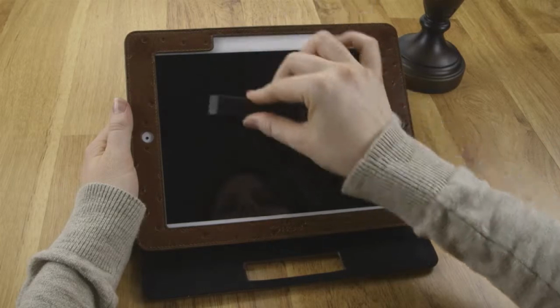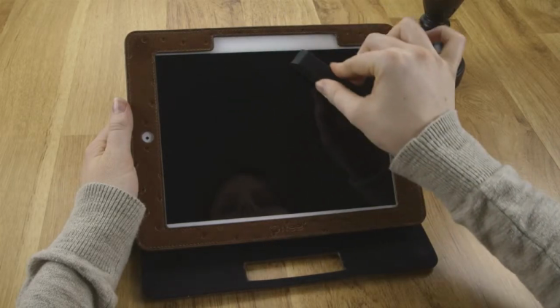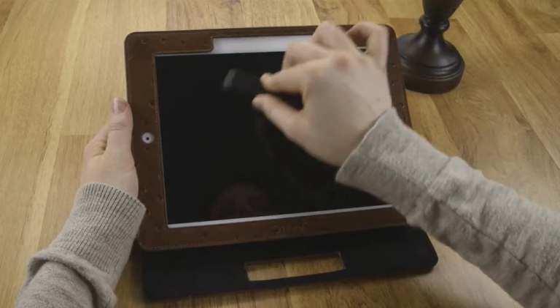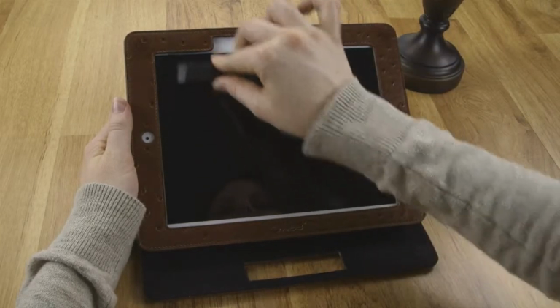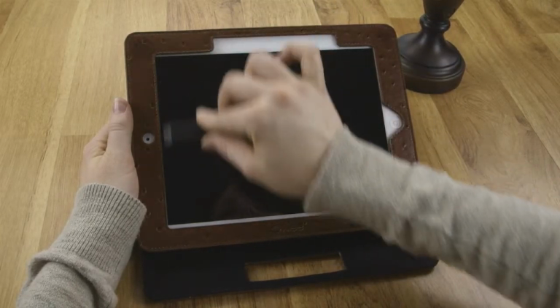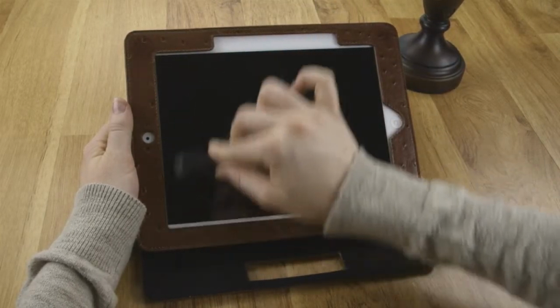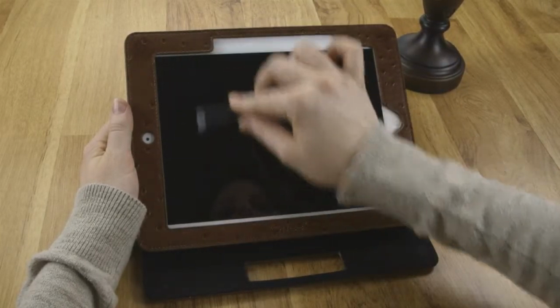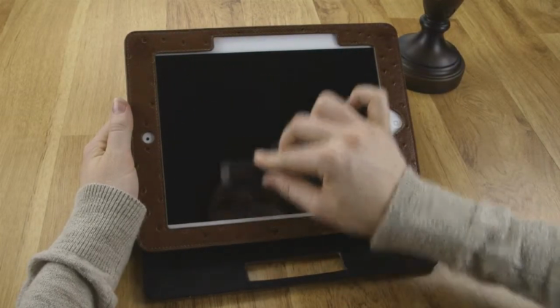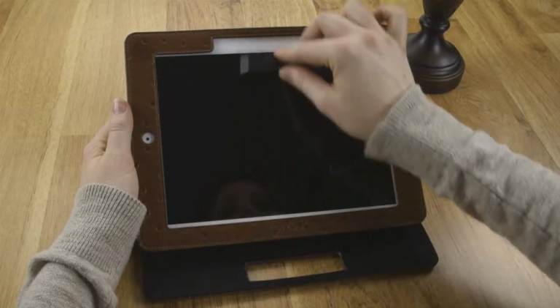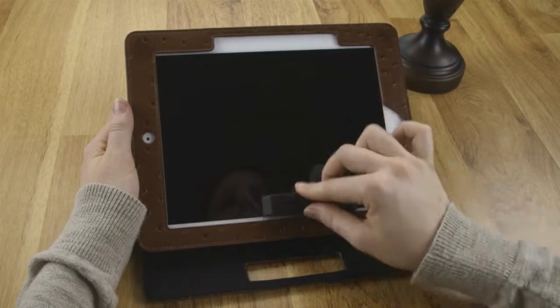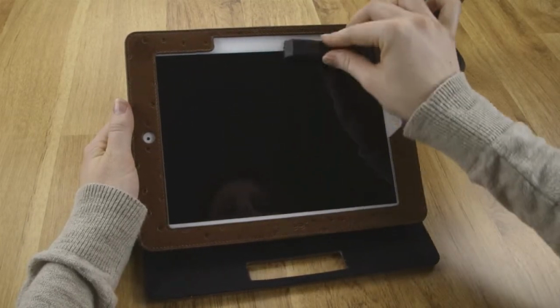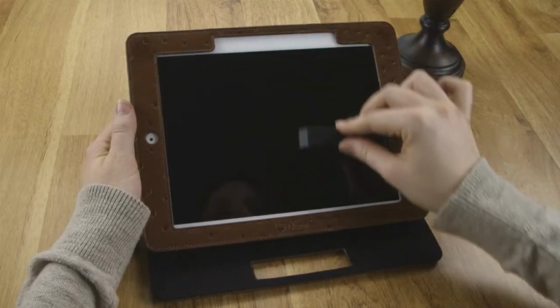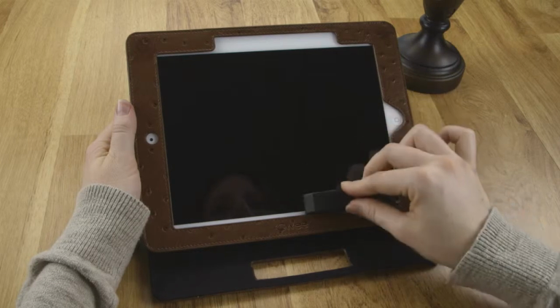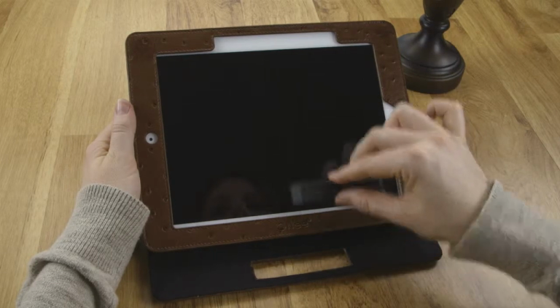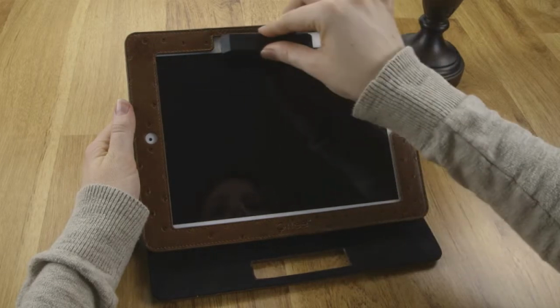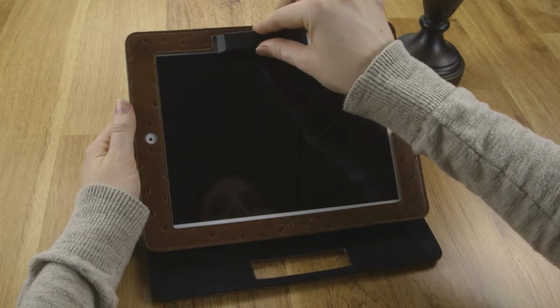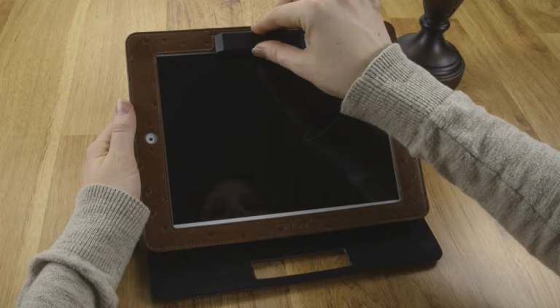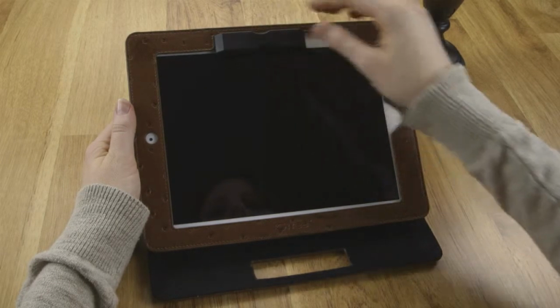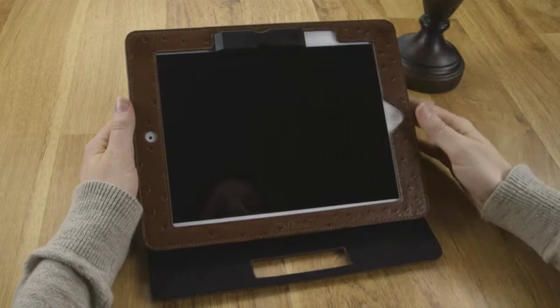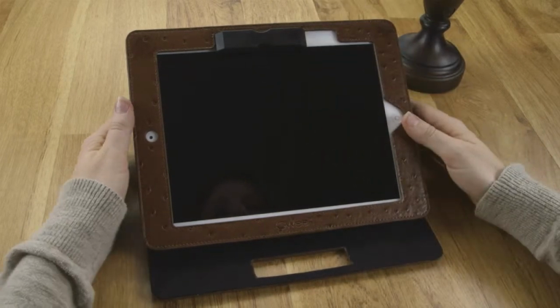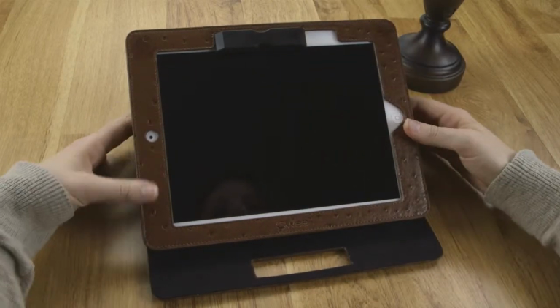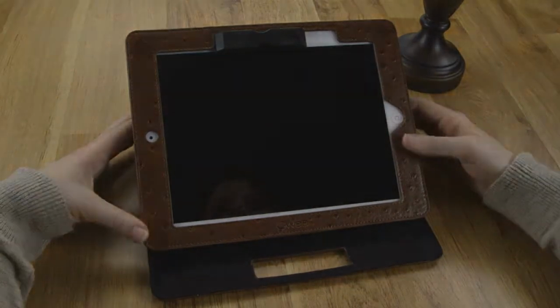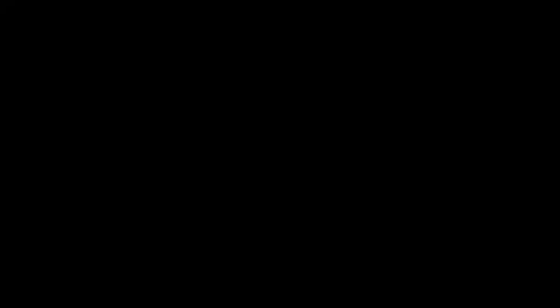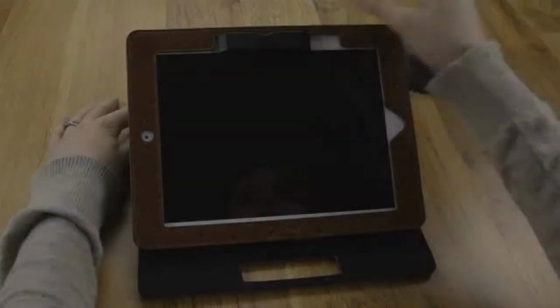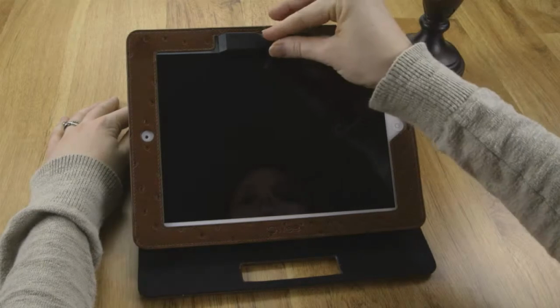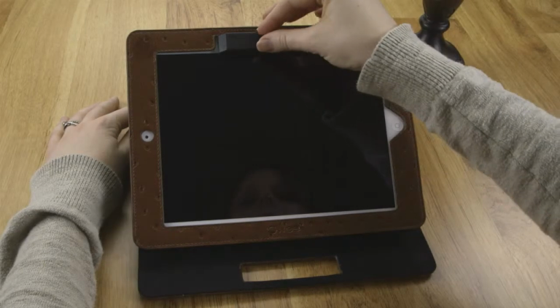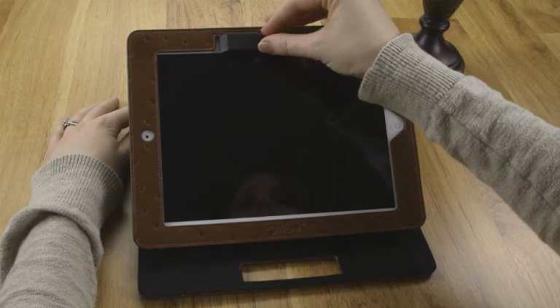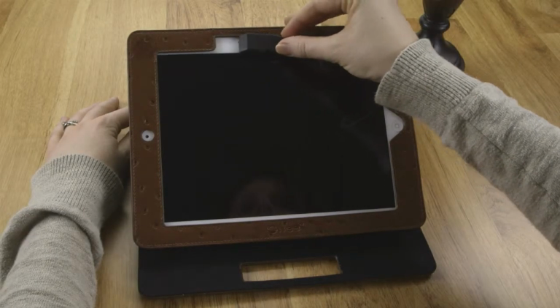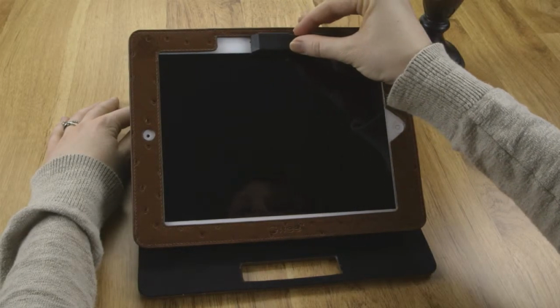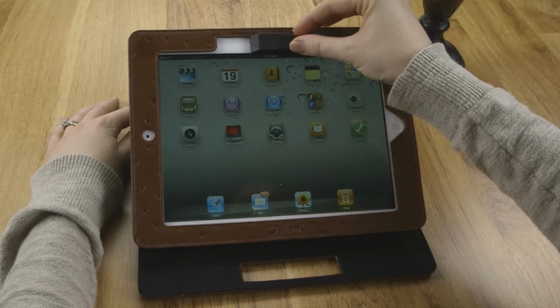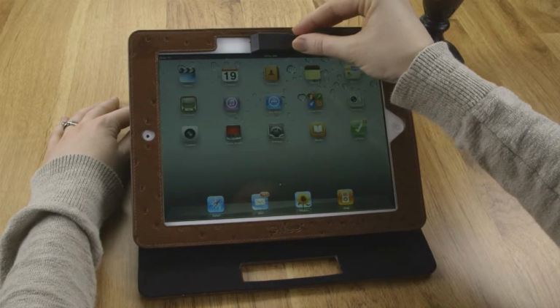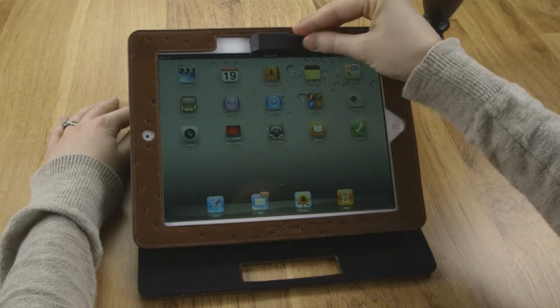wipe the racer's microfiber pad over your screen until the smudges are gone. When done, slide the racer along the edge of the screen until it attaches to the magnets in the frame. Use the racer to conveniently turn your screen on and off to save power.